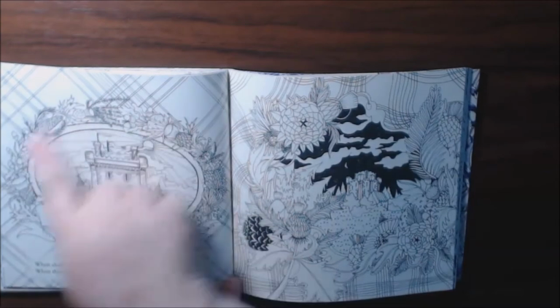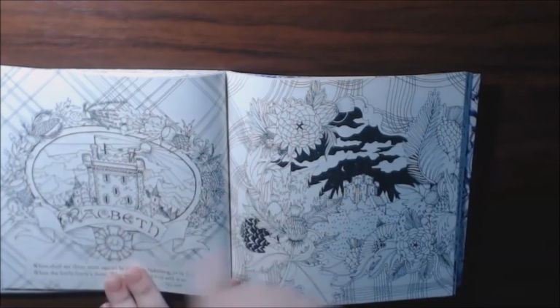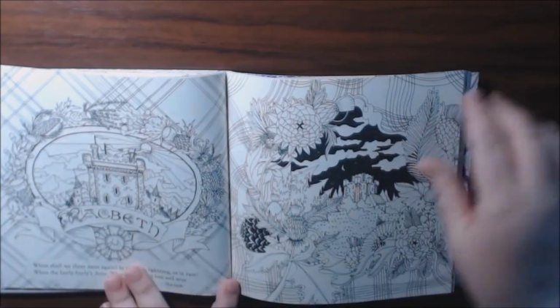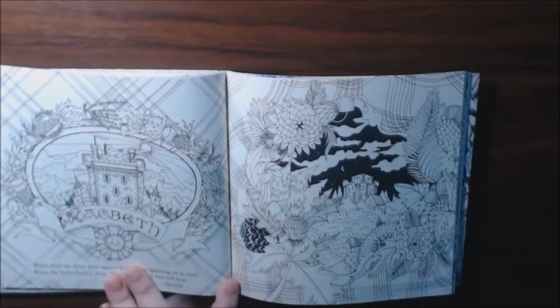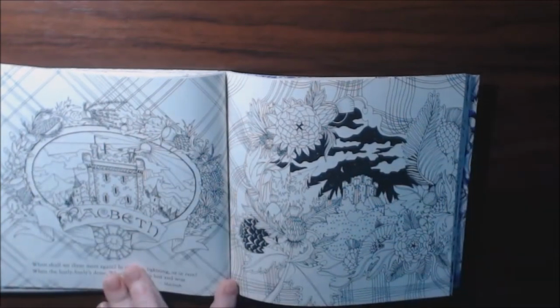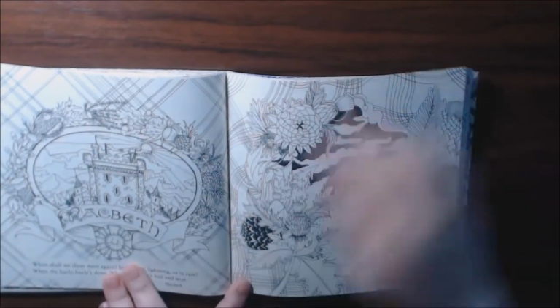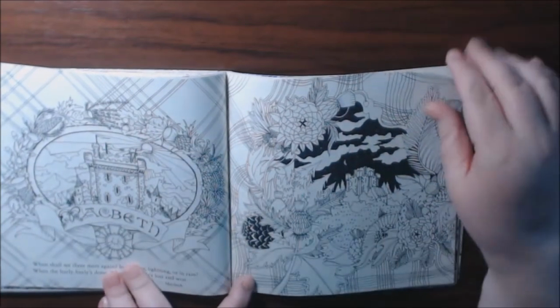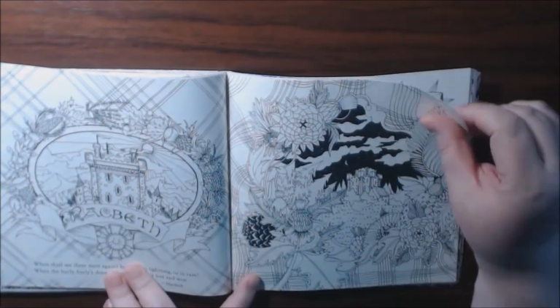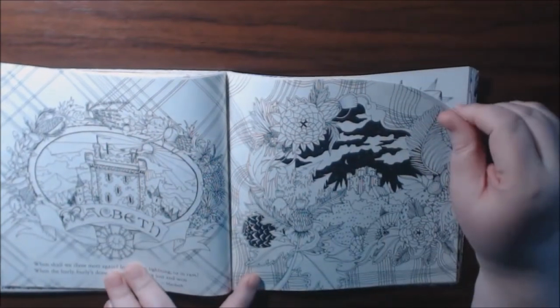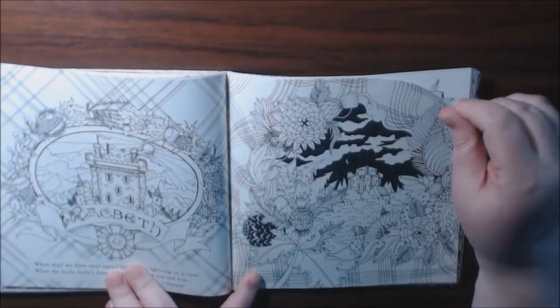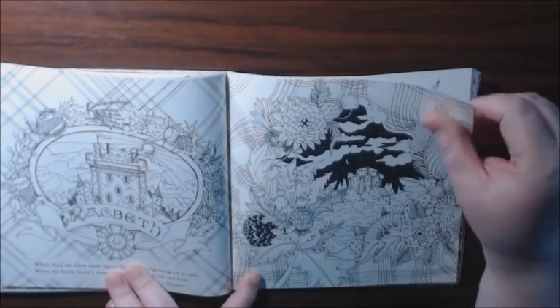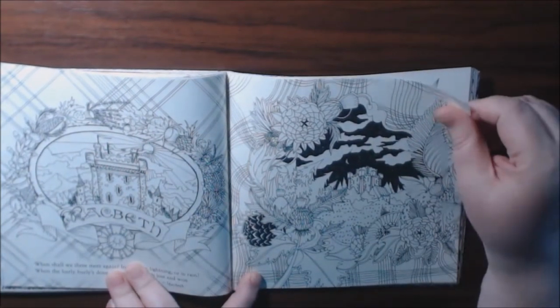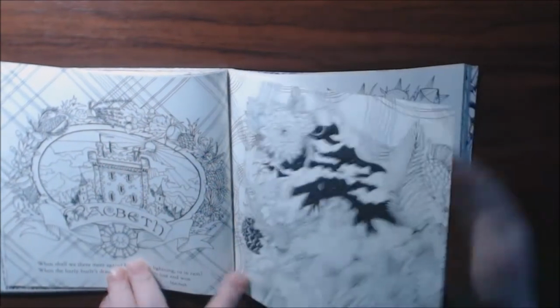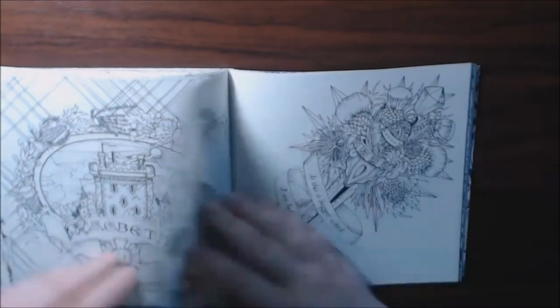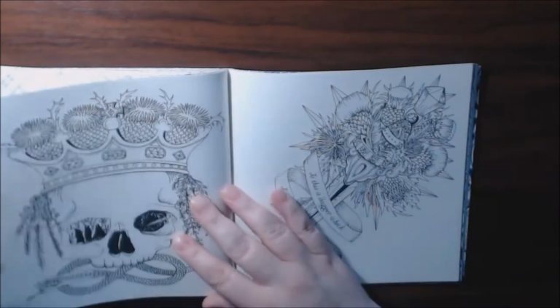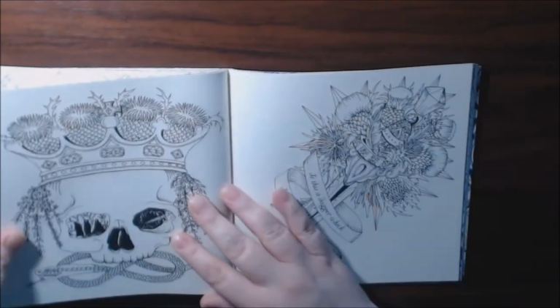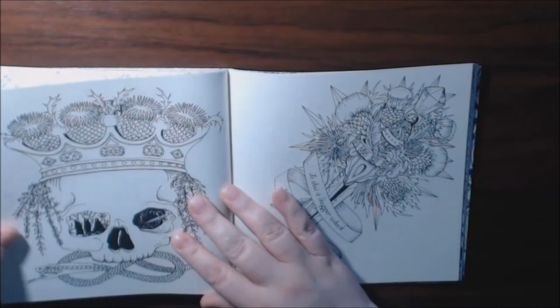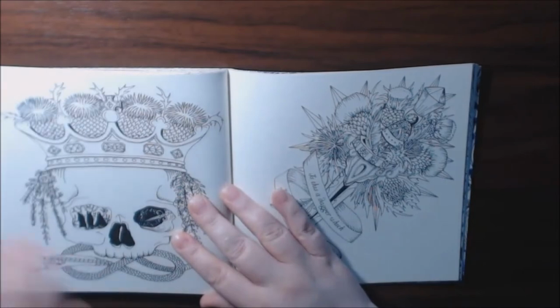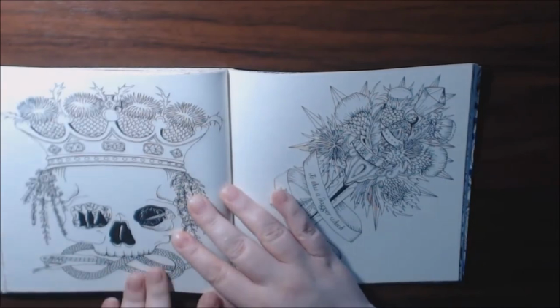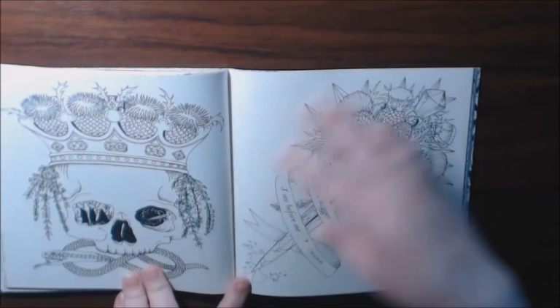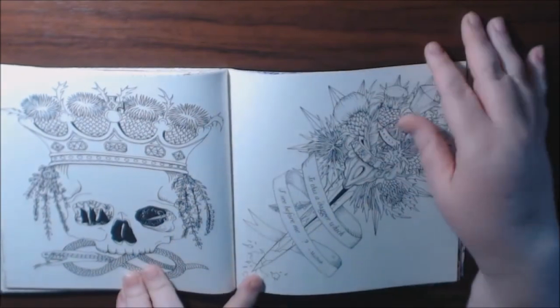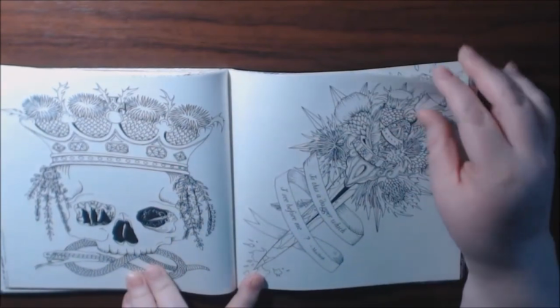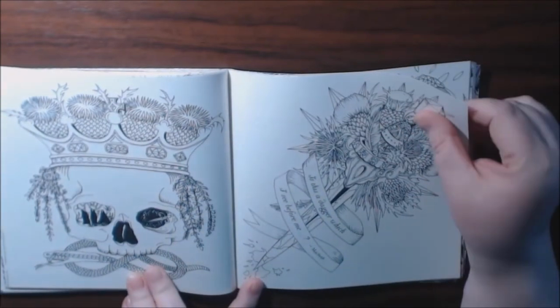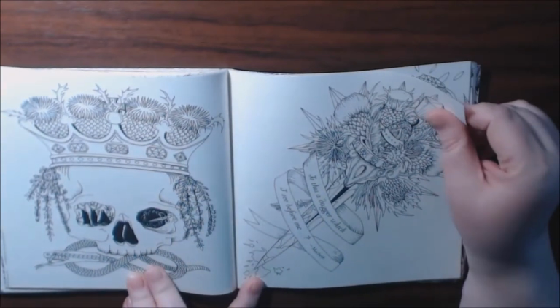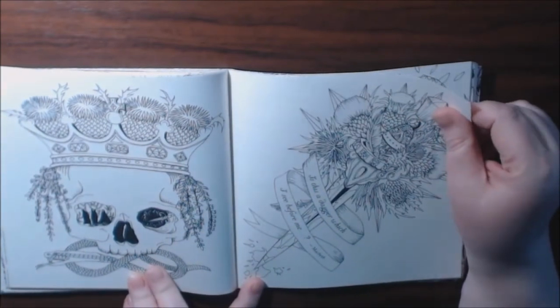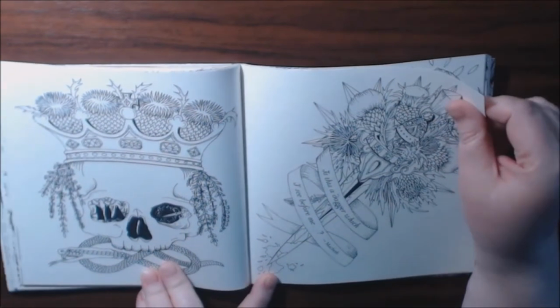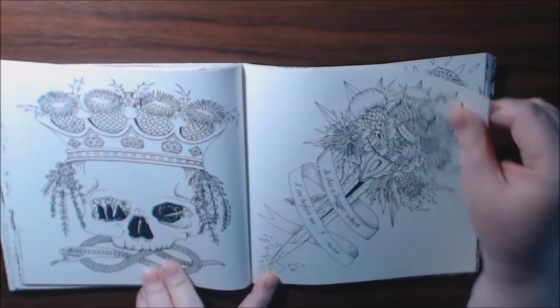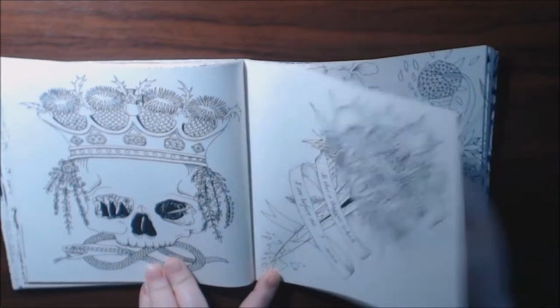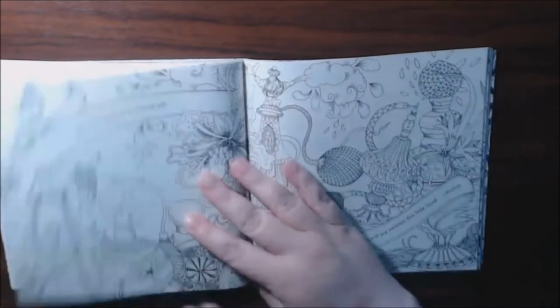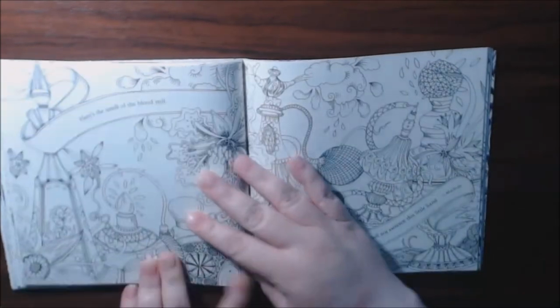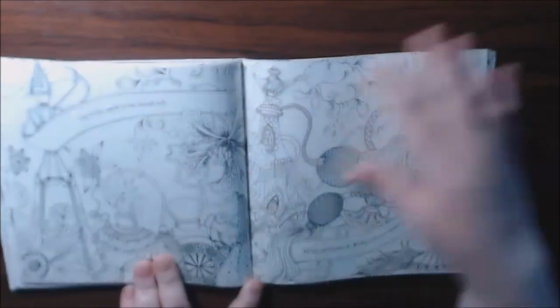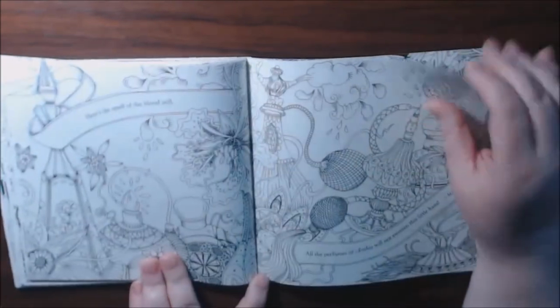I'm going to color this one — this one's going to be awesome. Really, really cool book.